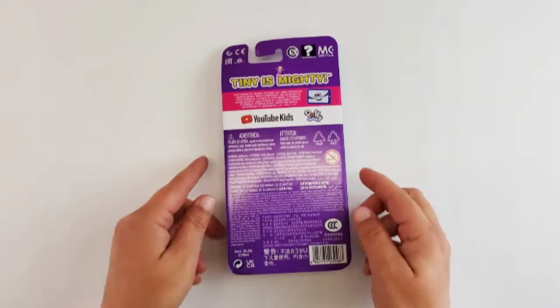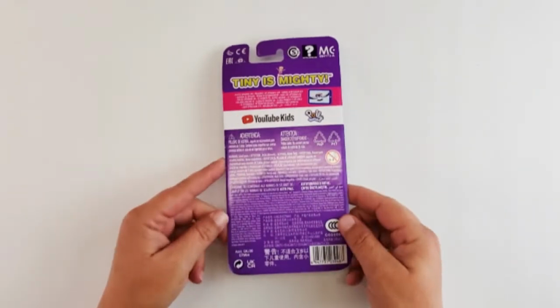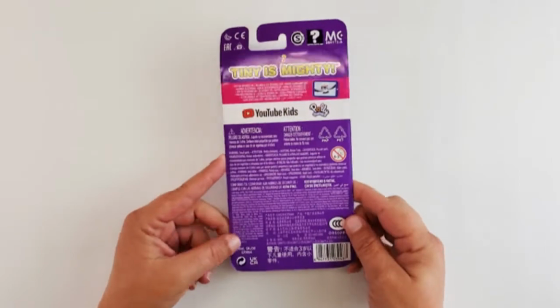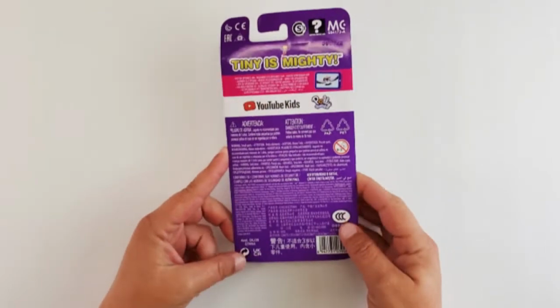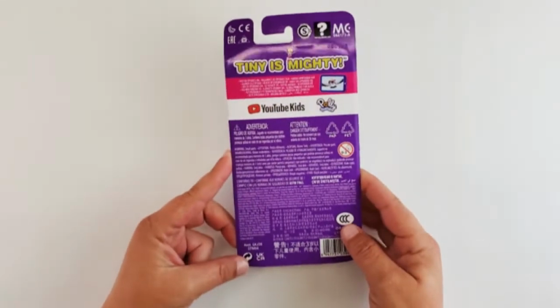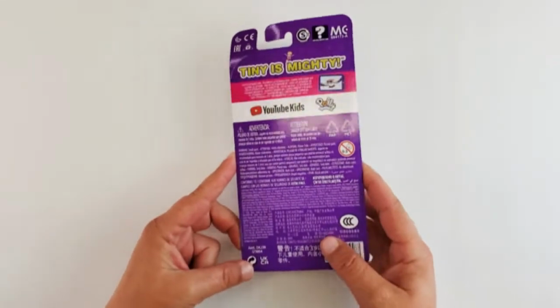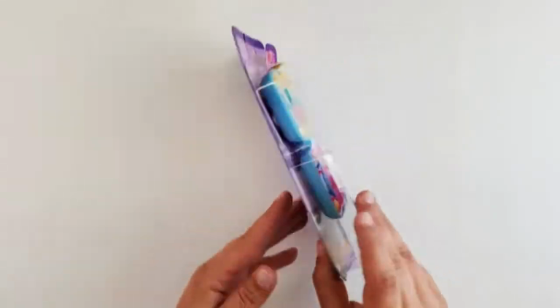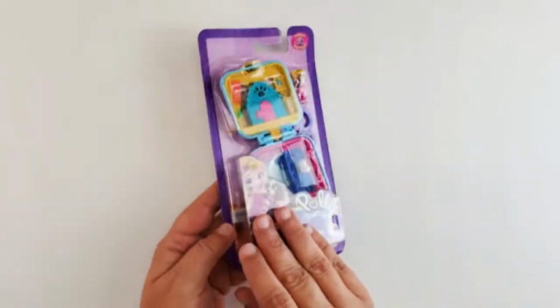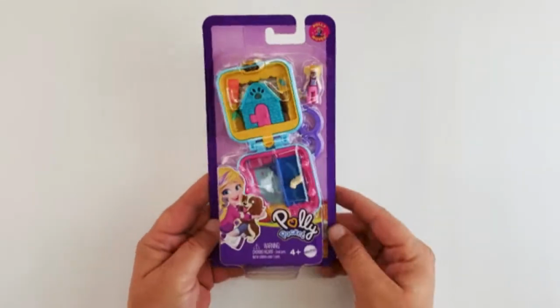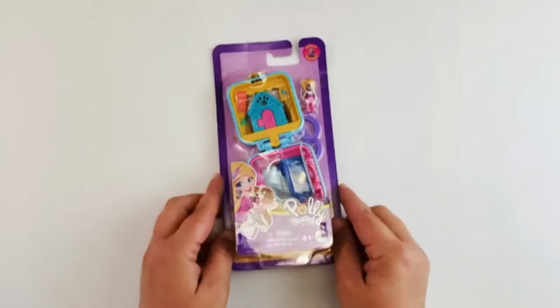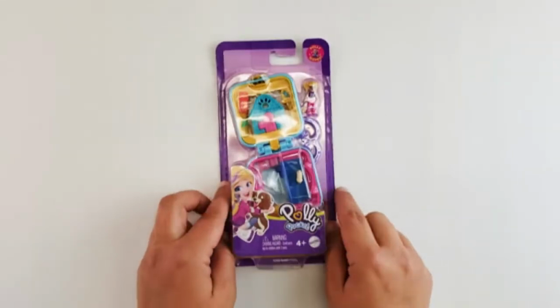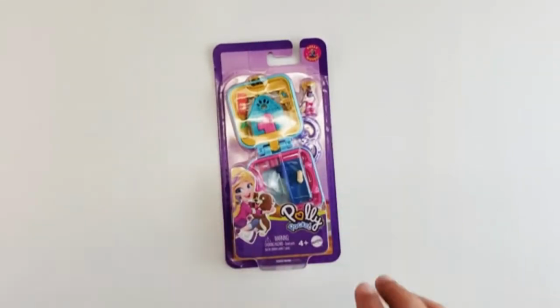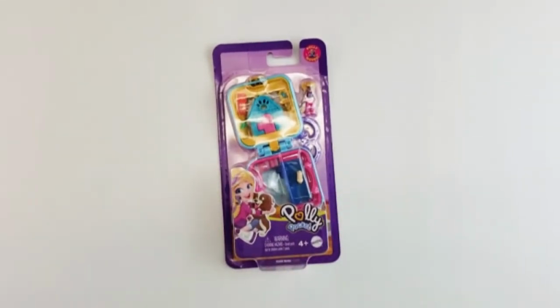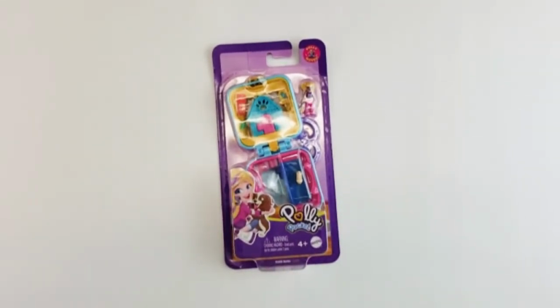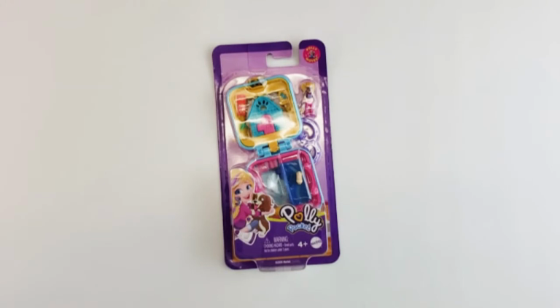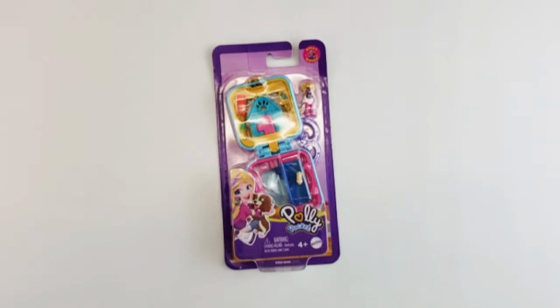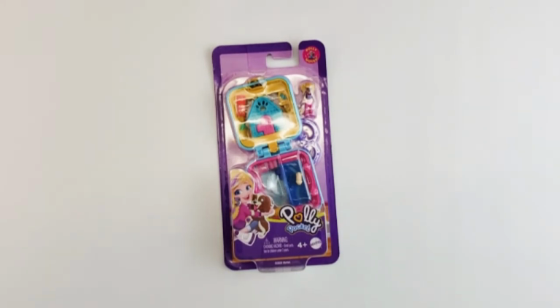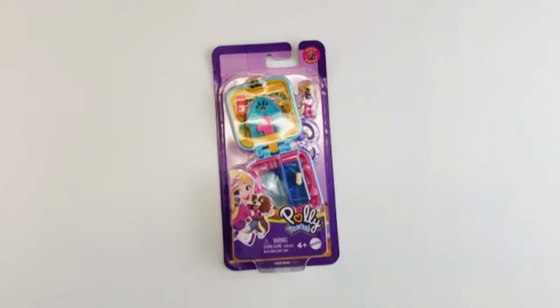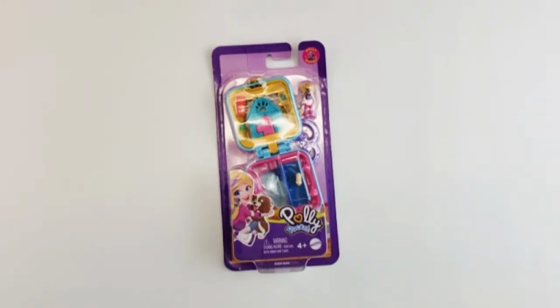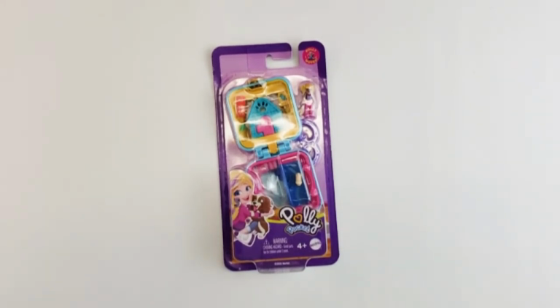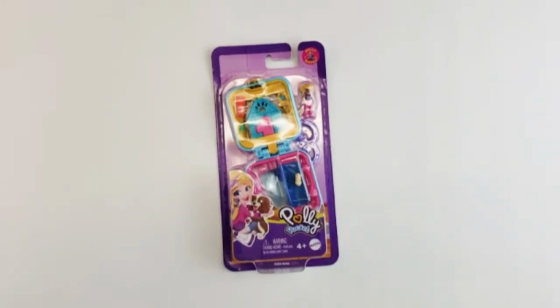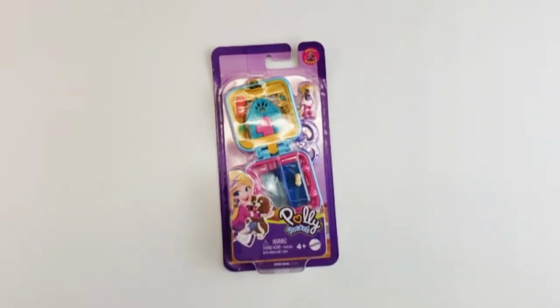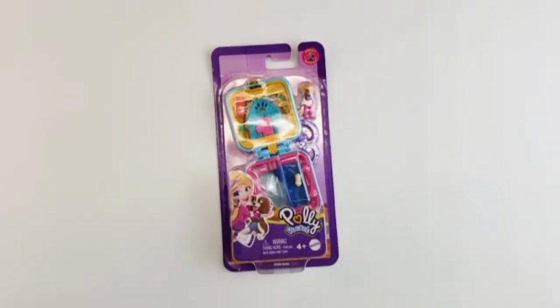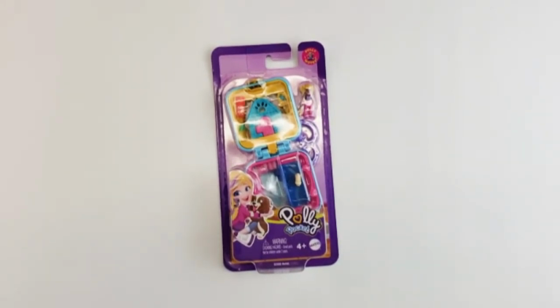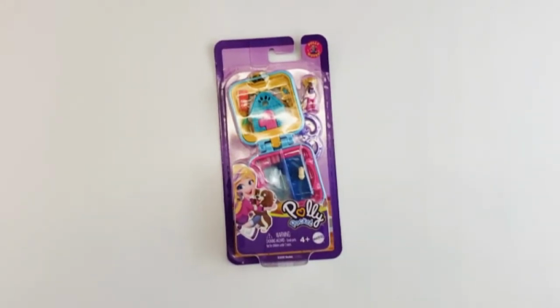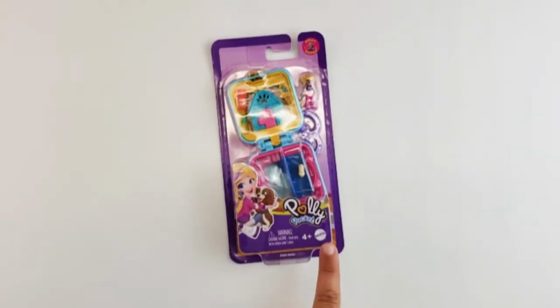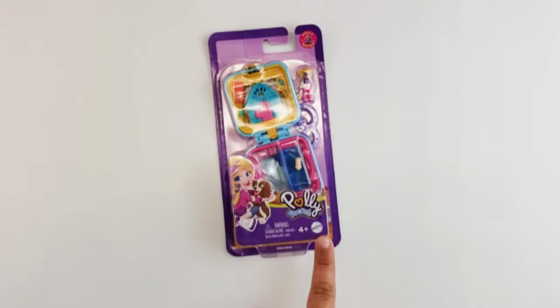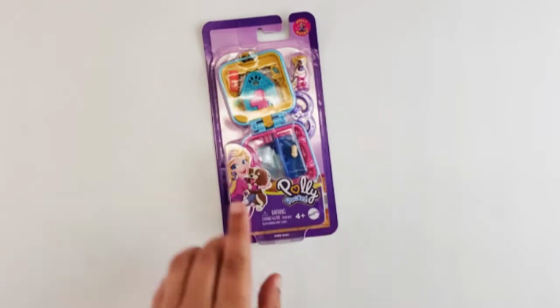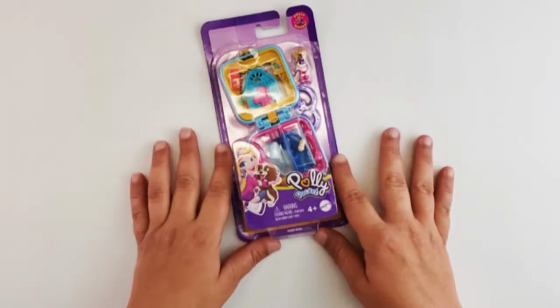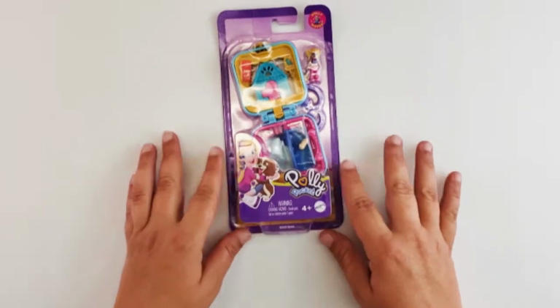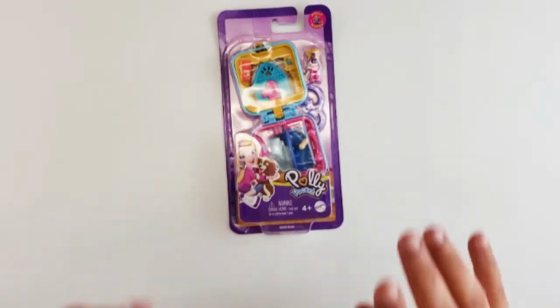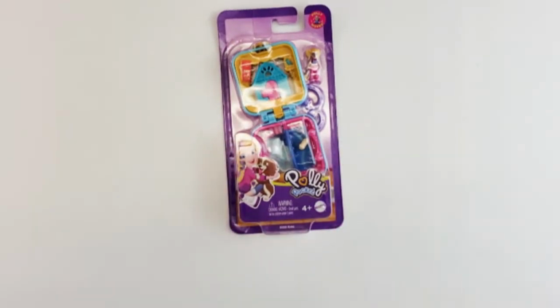I am so excited. I remember these from the late 90s. They were super fun and cool. This one is made by Mattel and it is for ages four and up.